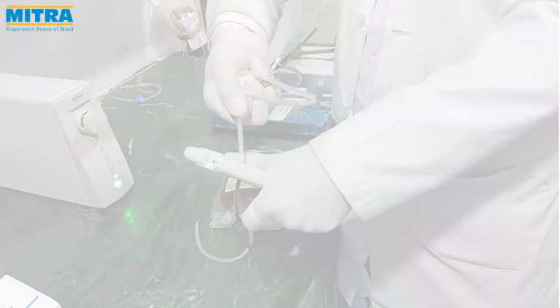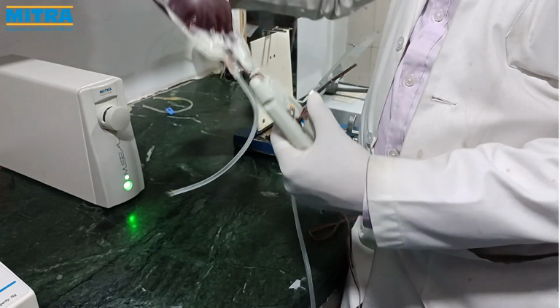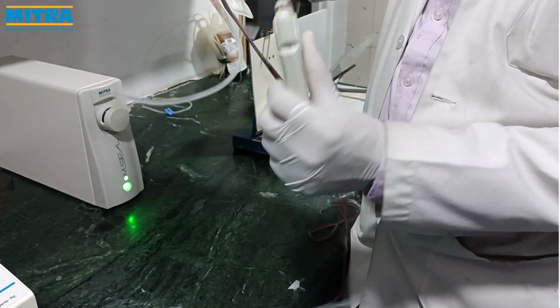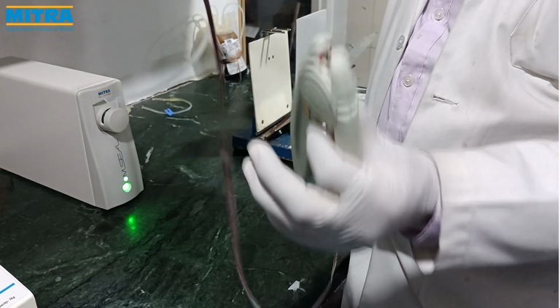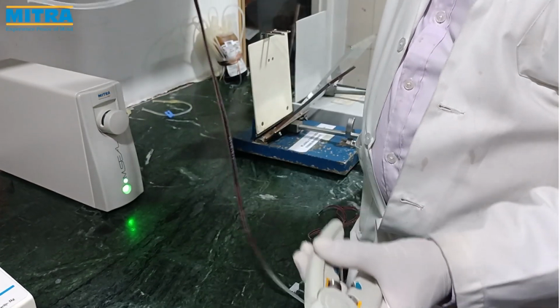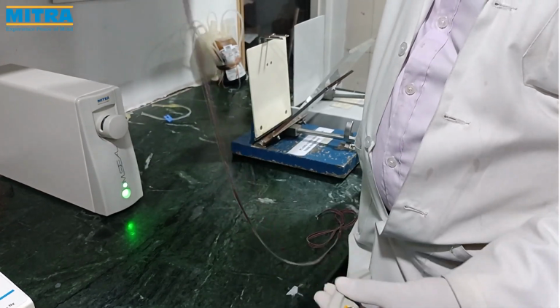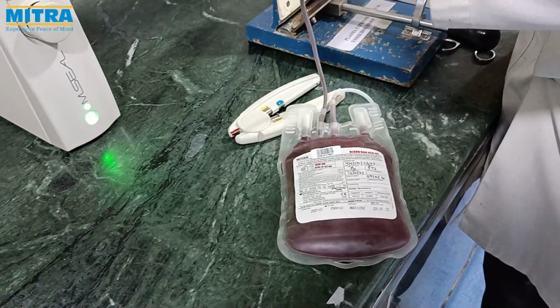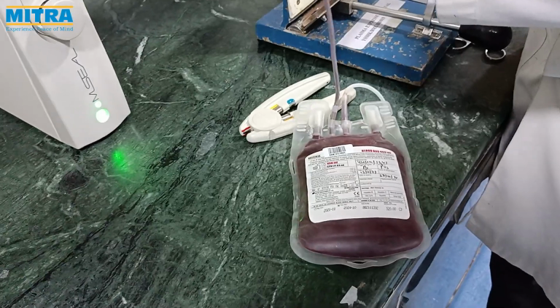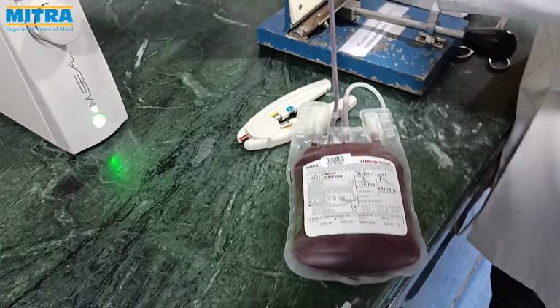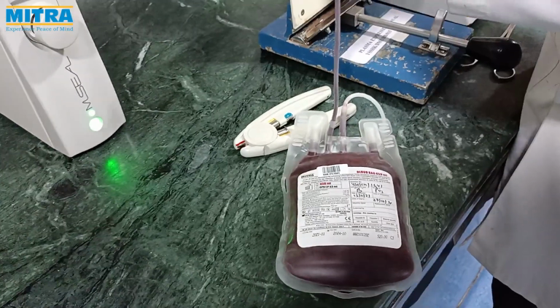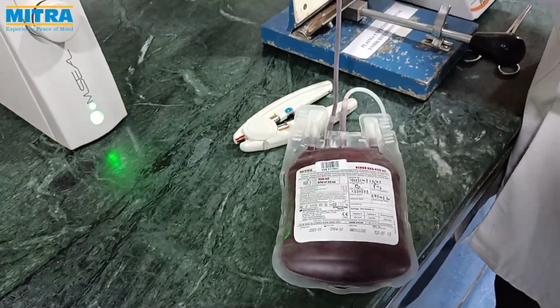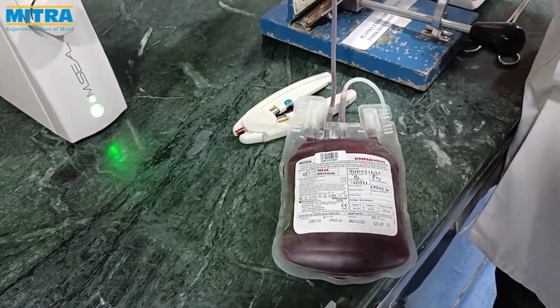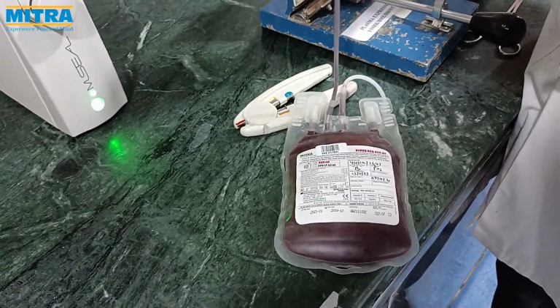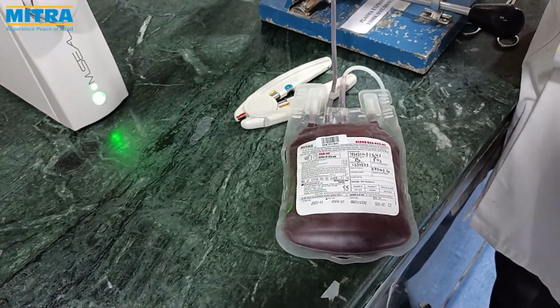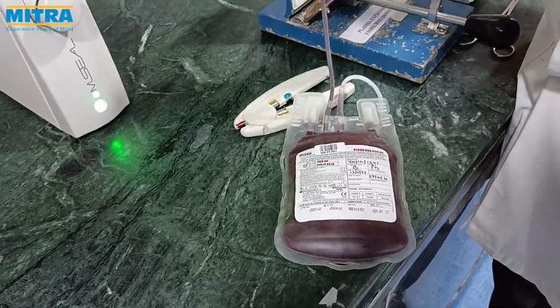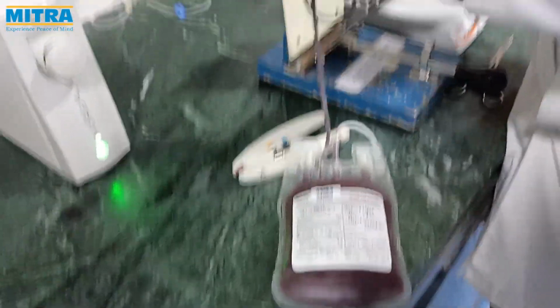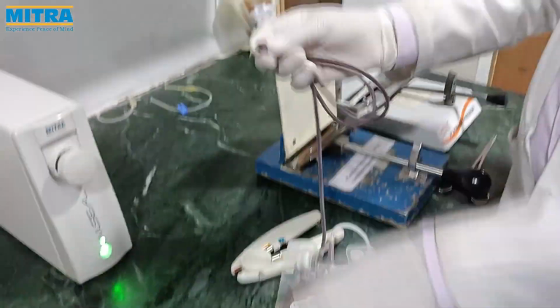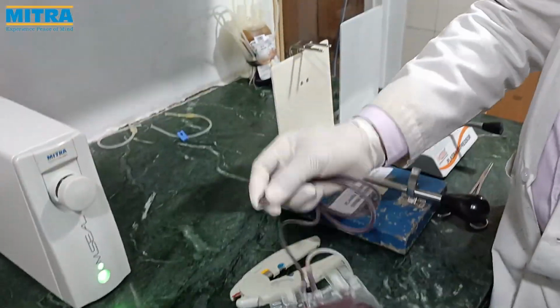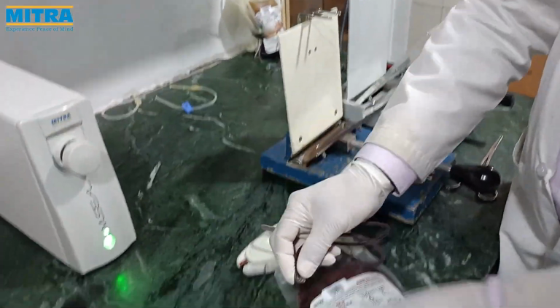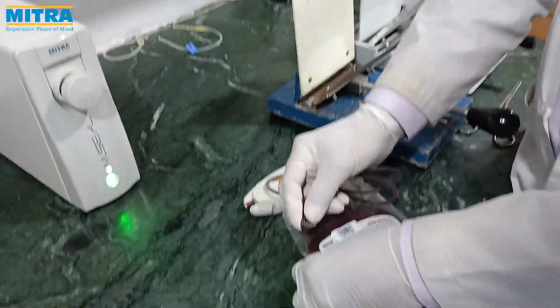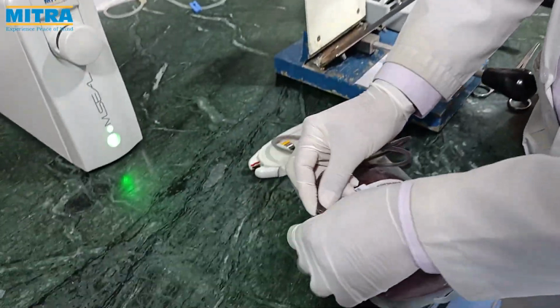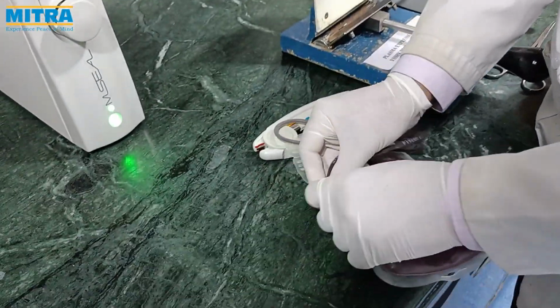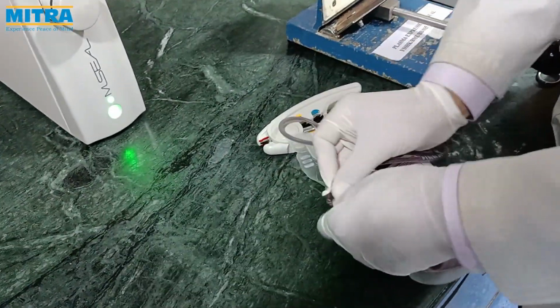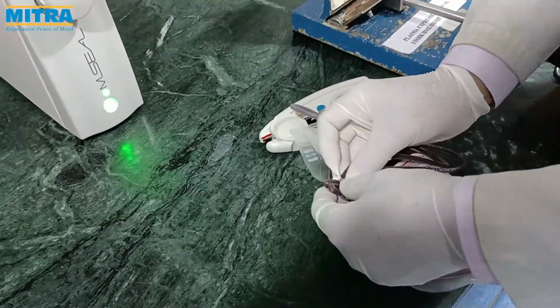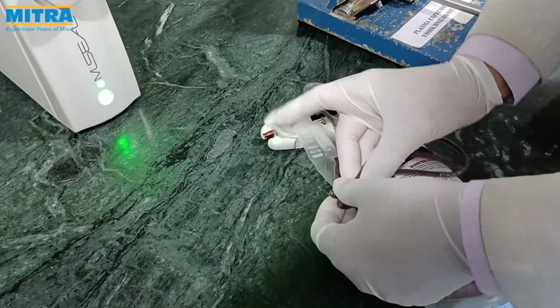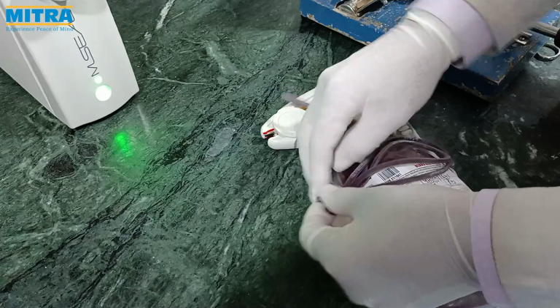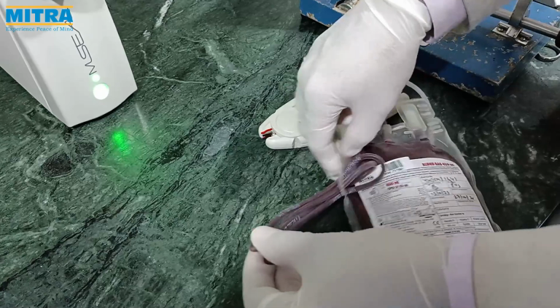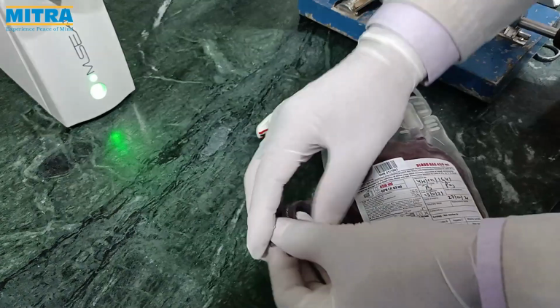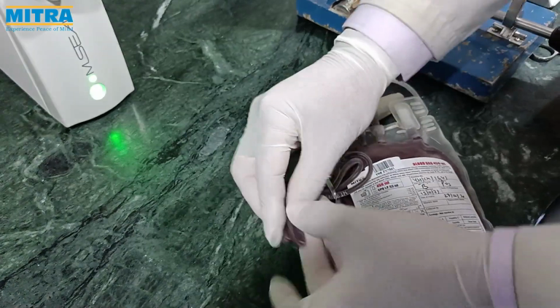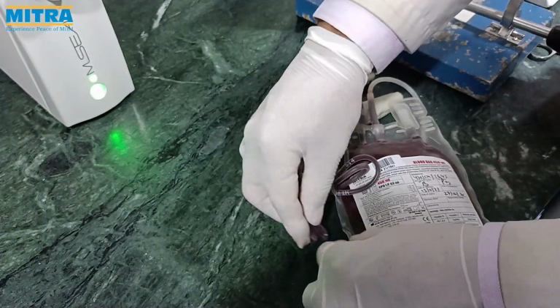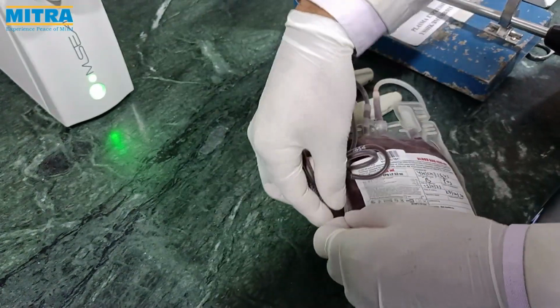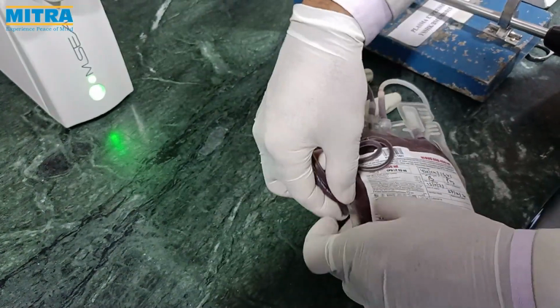After centrifugation, transfer the platelet-poor plasma into the plasma transfer bag; the platelets remain in the platelet transfer bag.